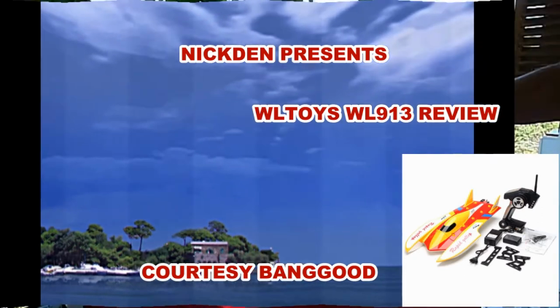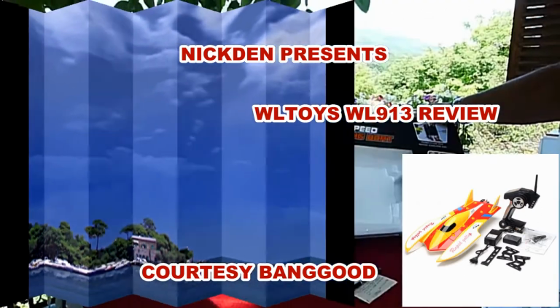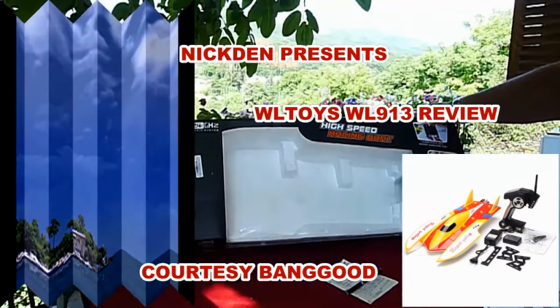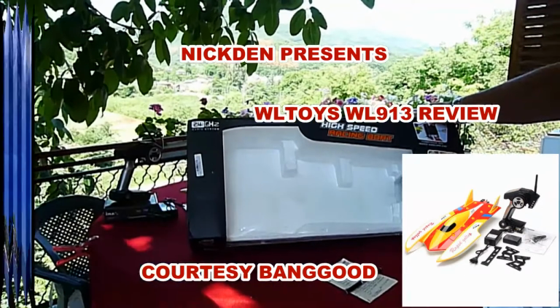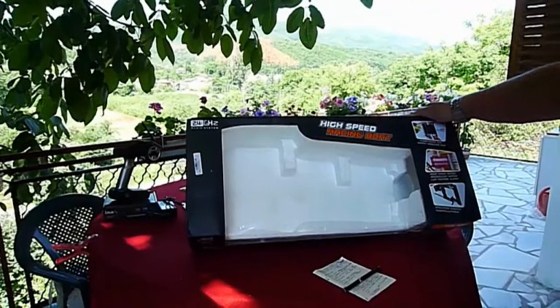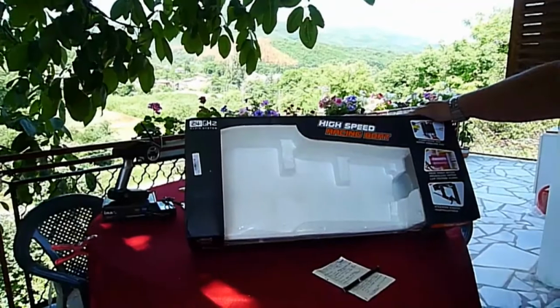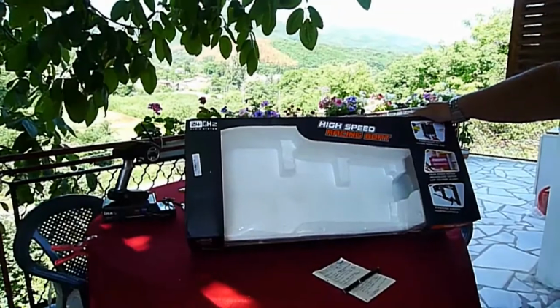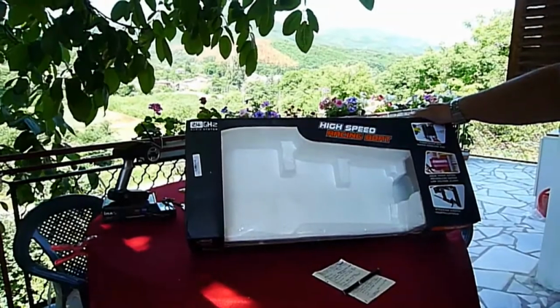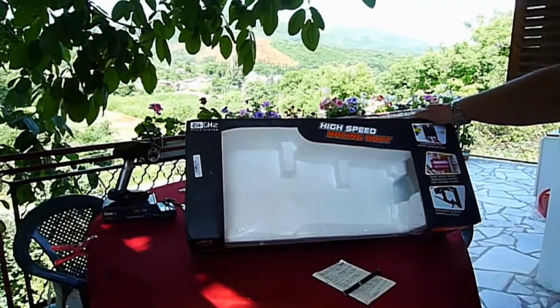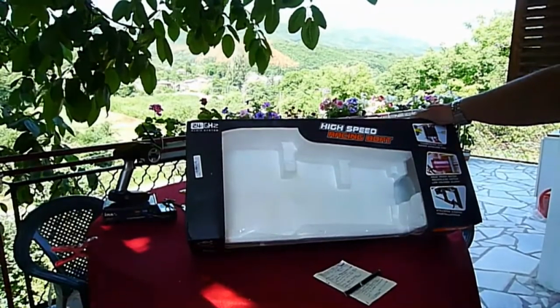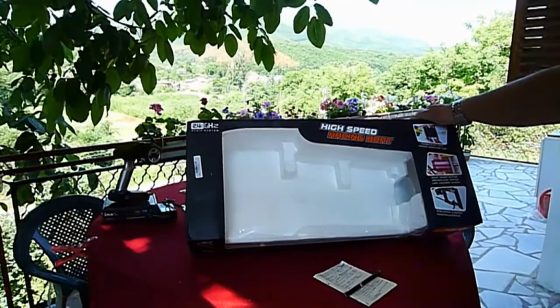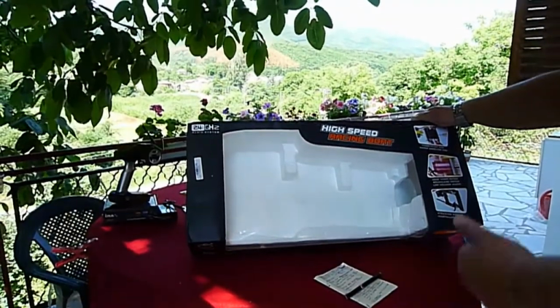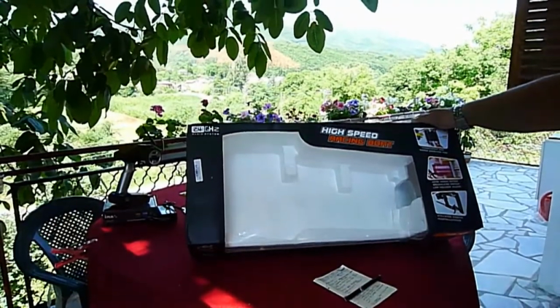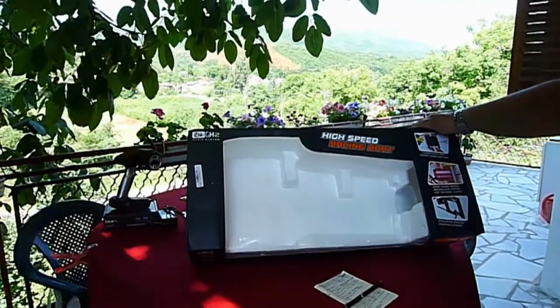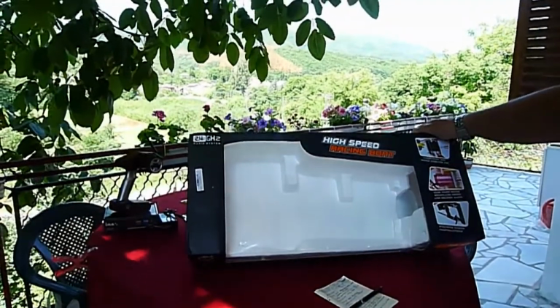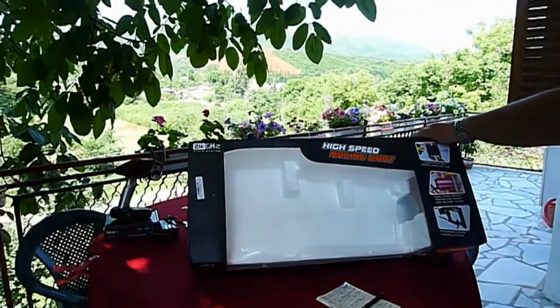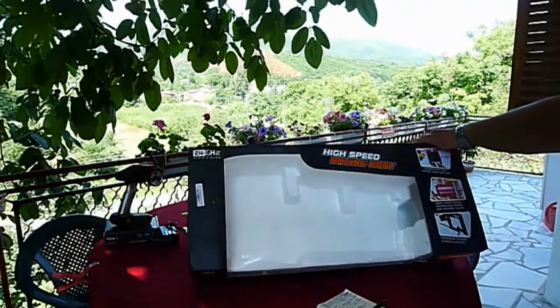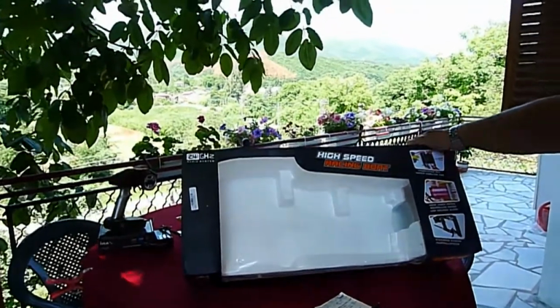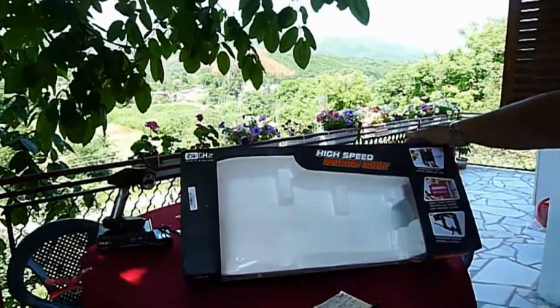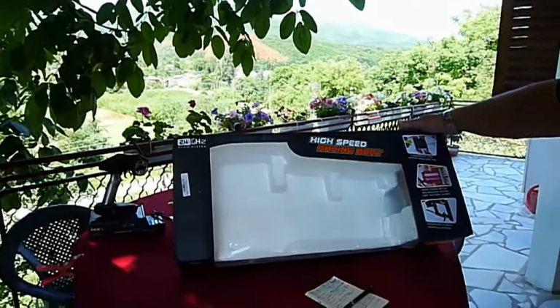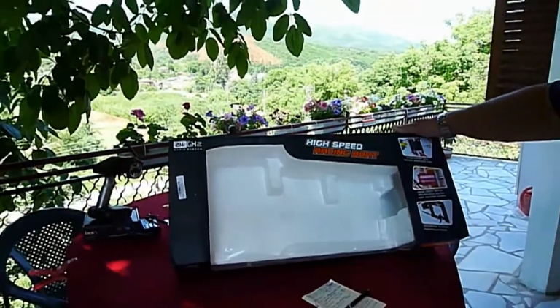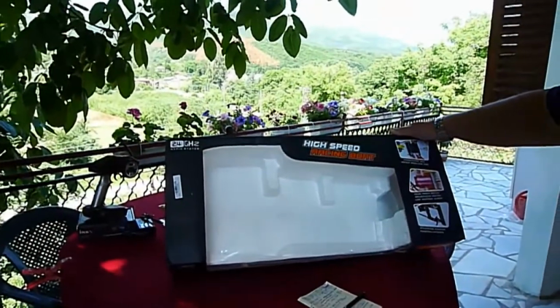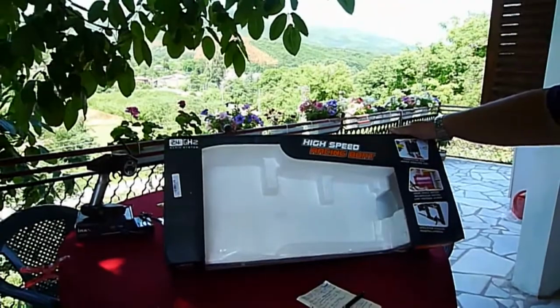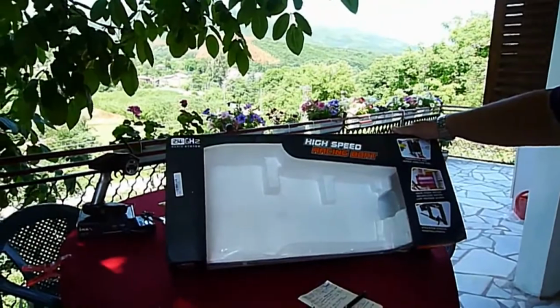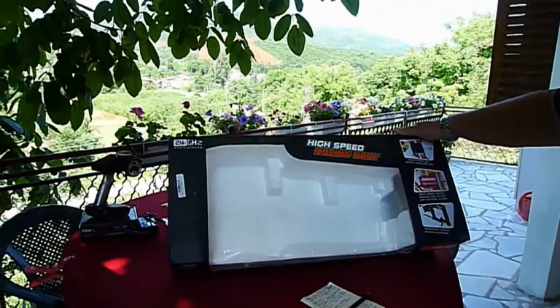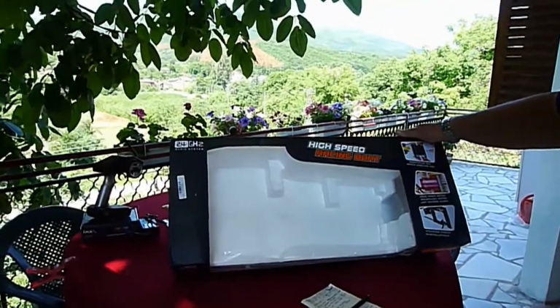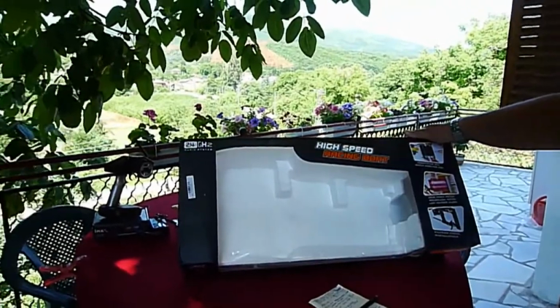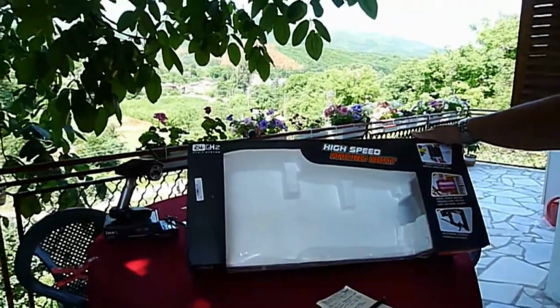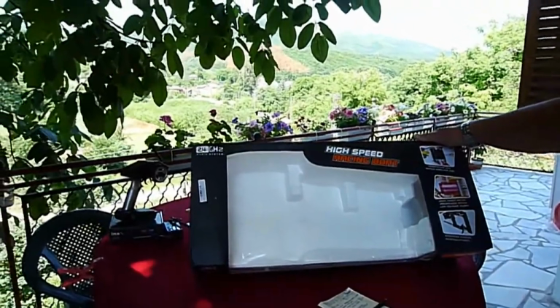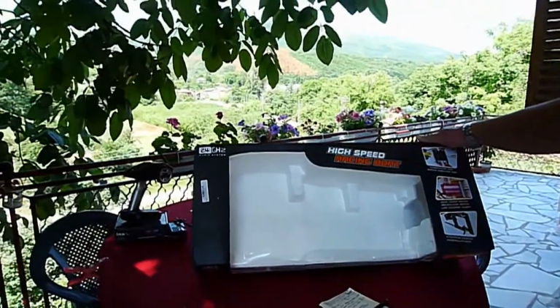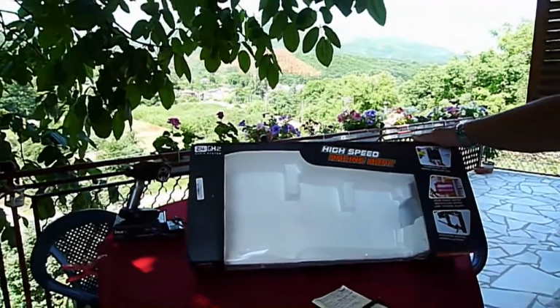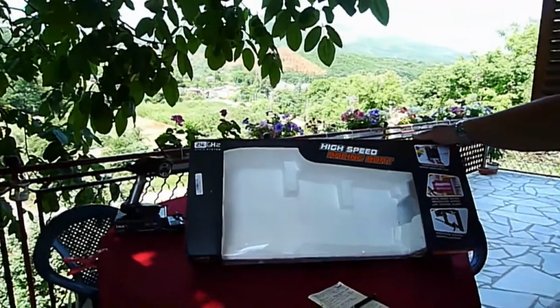Hi guys! Today we have a huge boat from WL Toys, the WL 913.